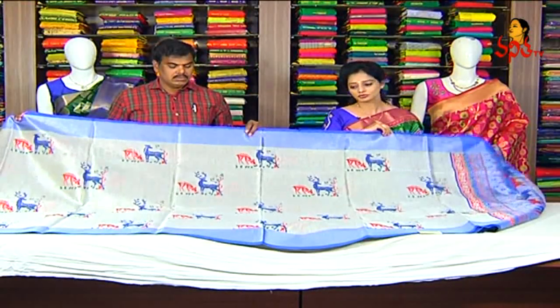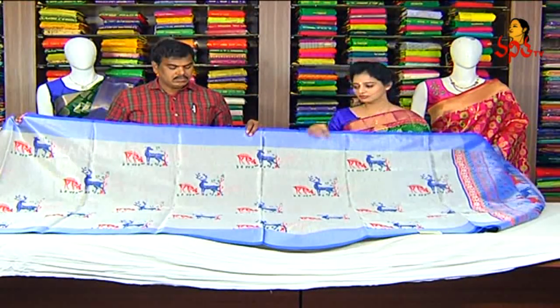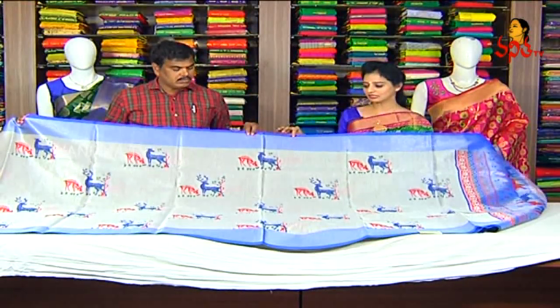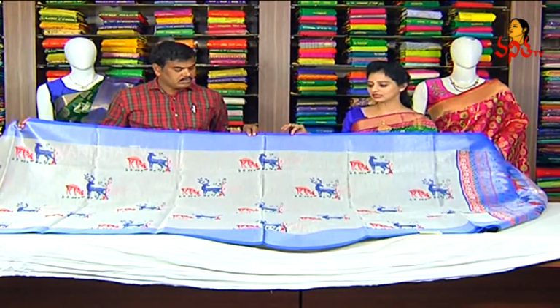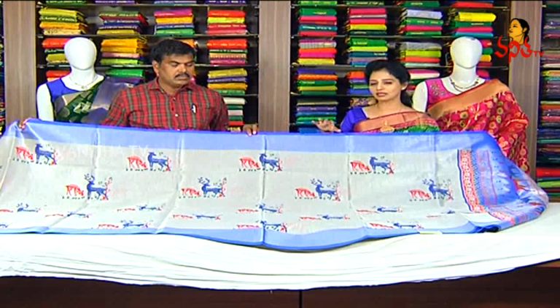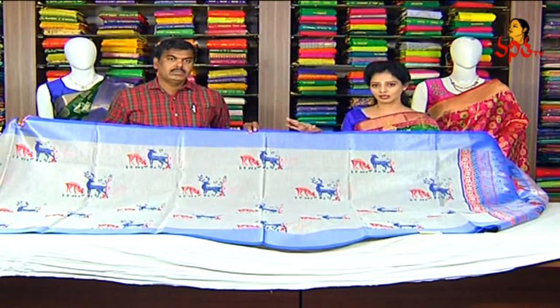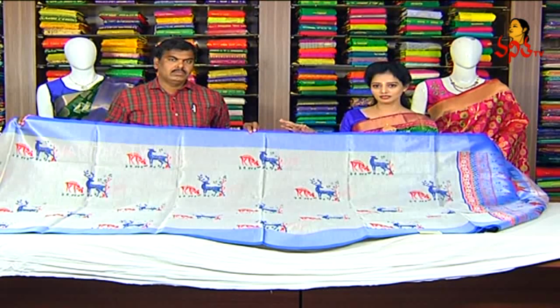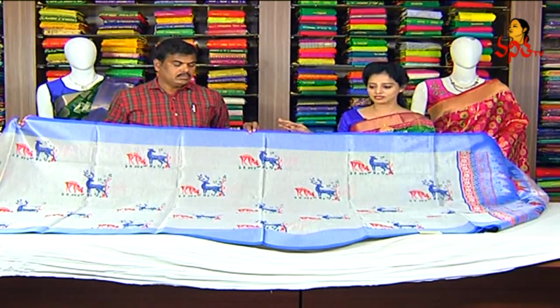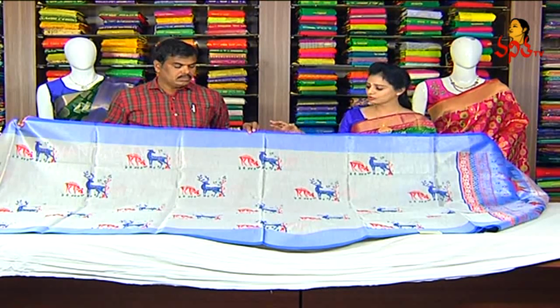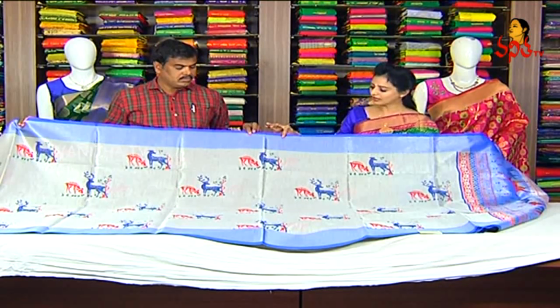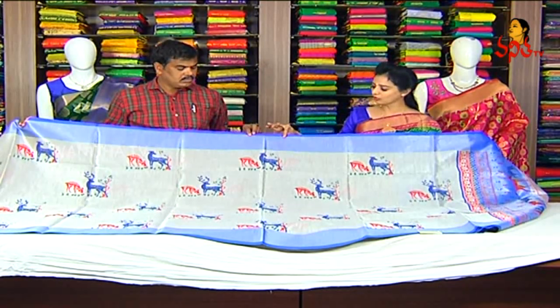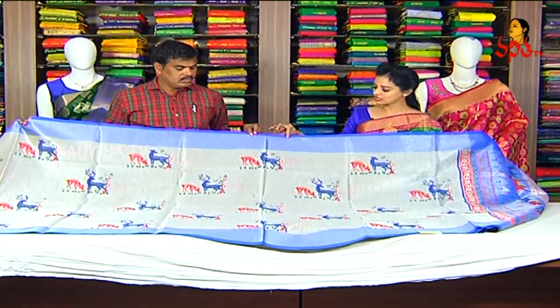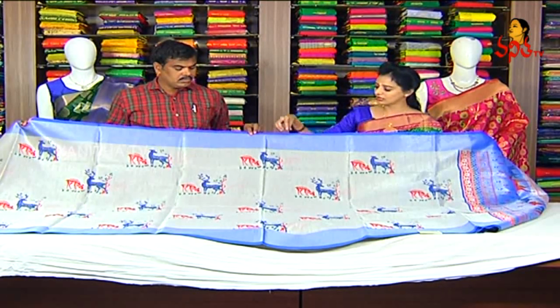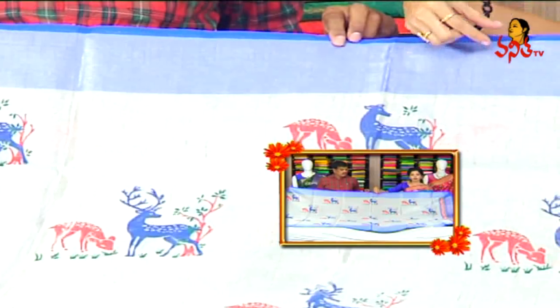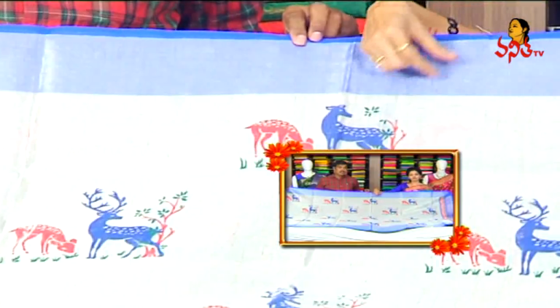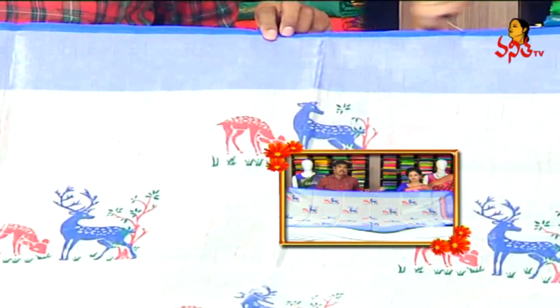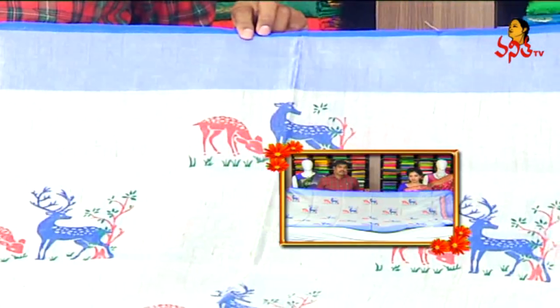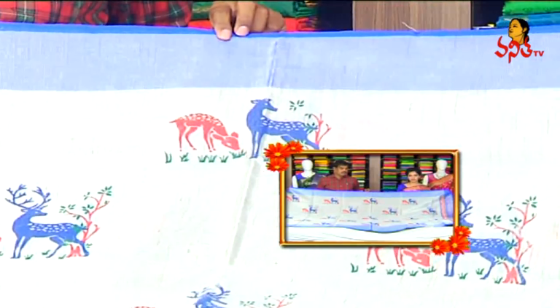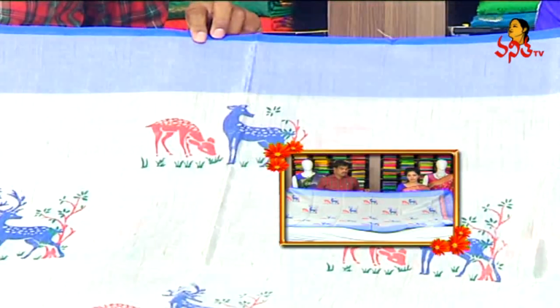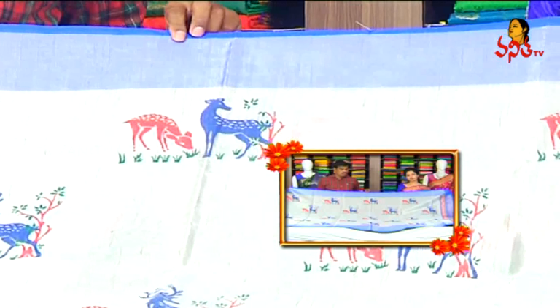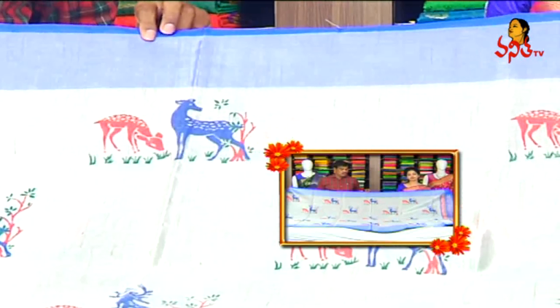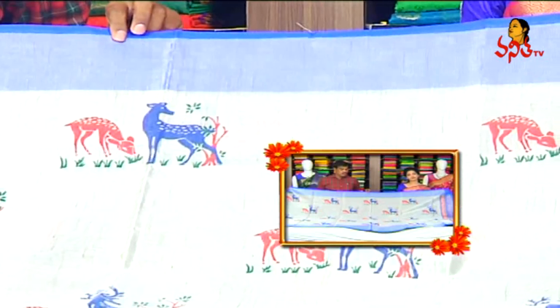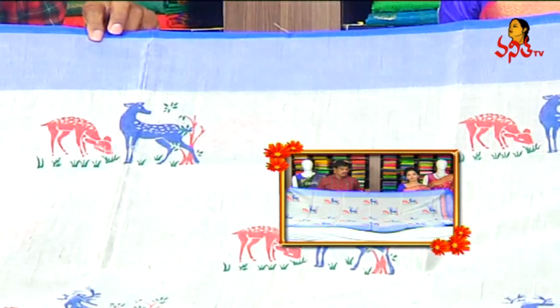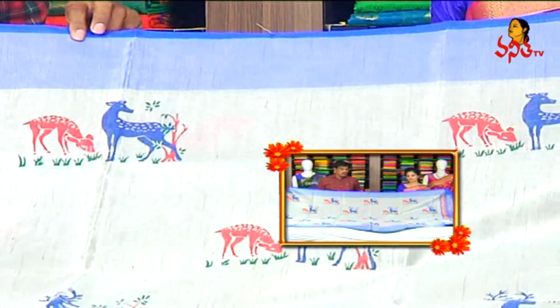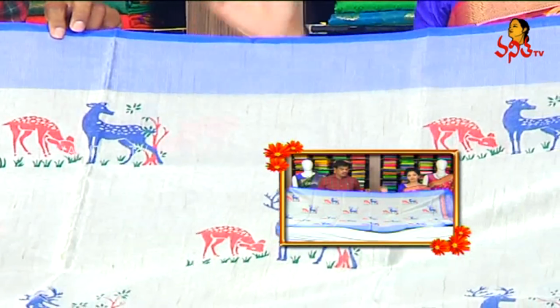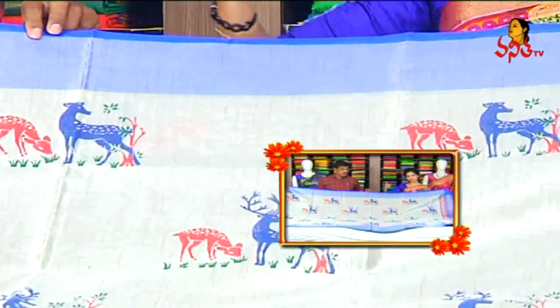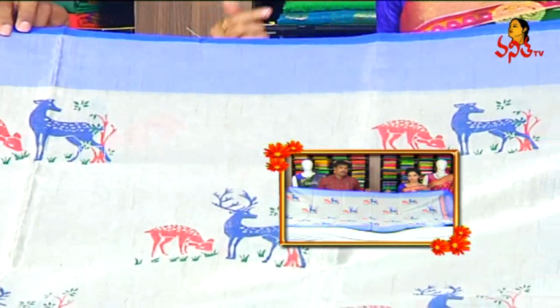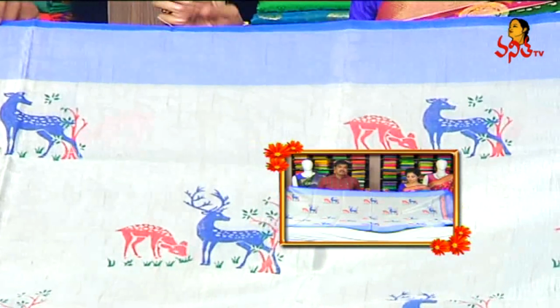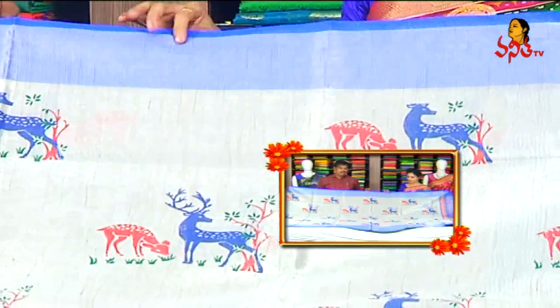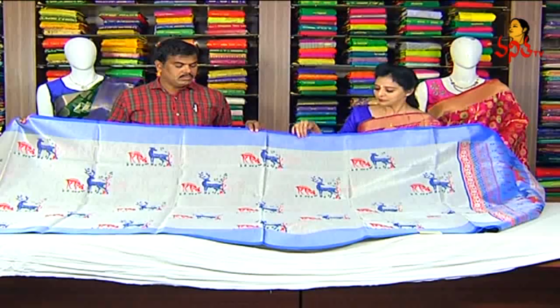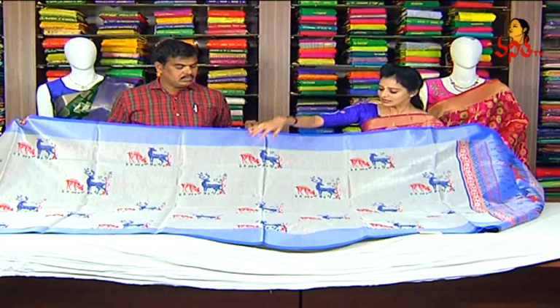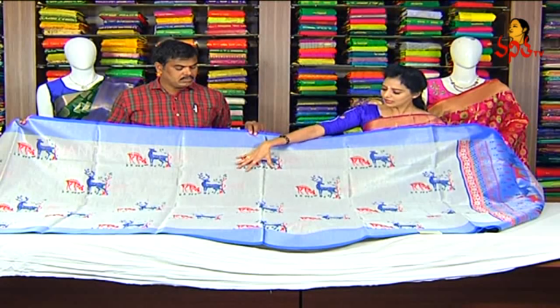We also need to make the silver colour base. We have a 3 inches silver colour base. So we need to make the same colour.